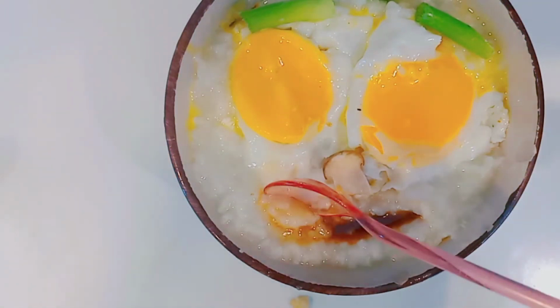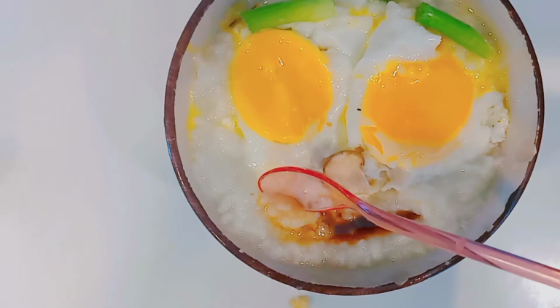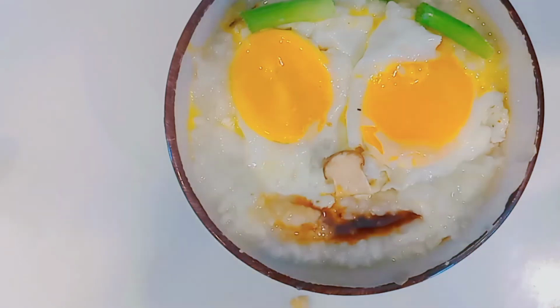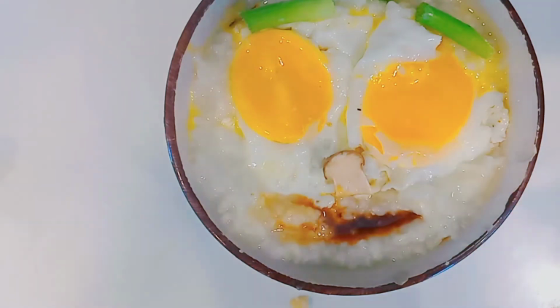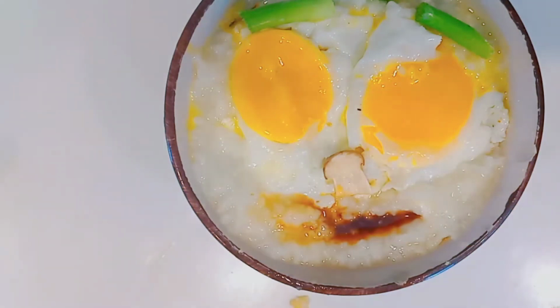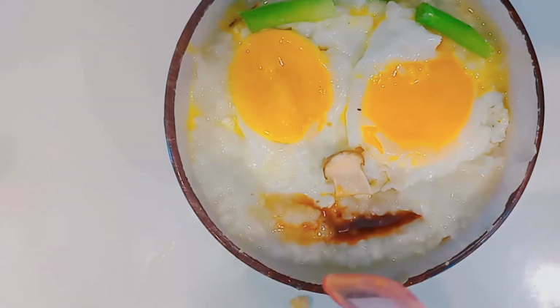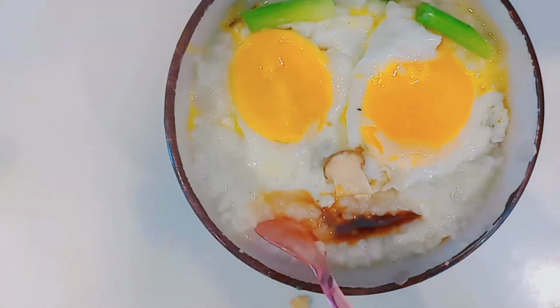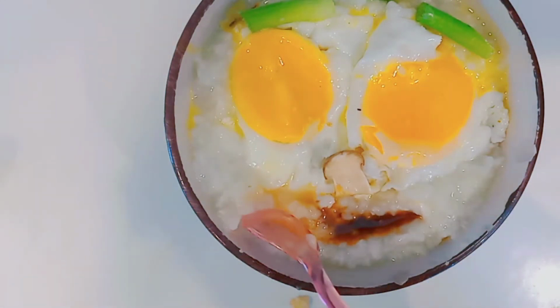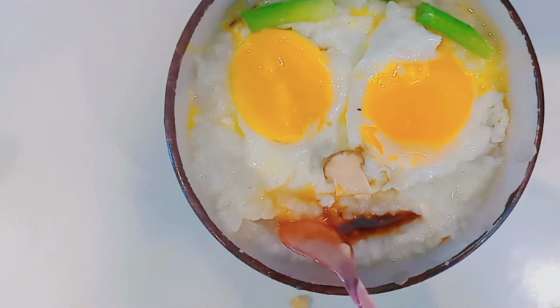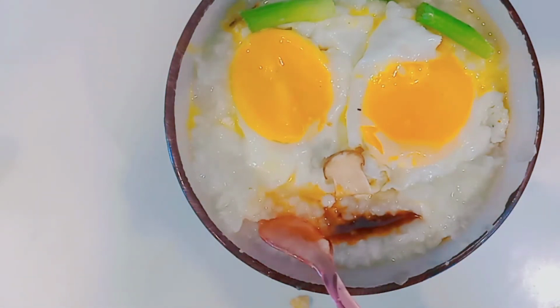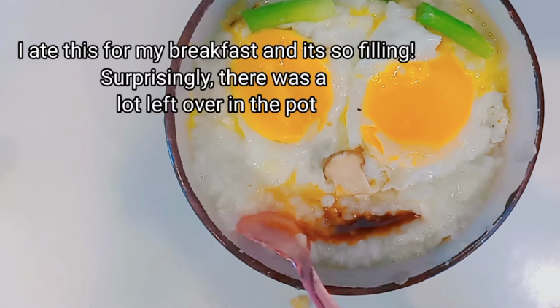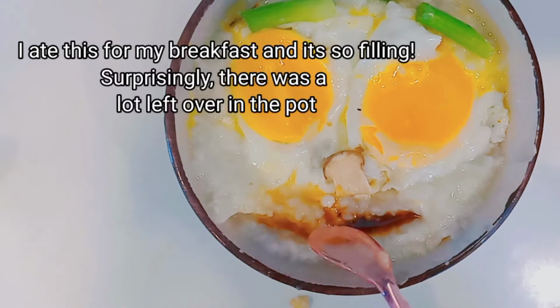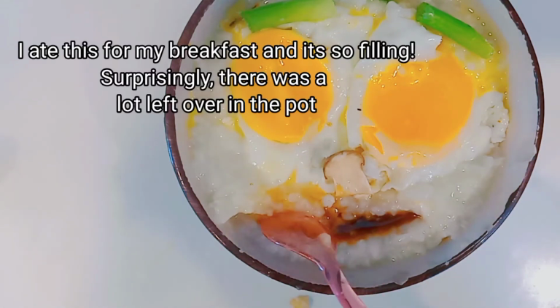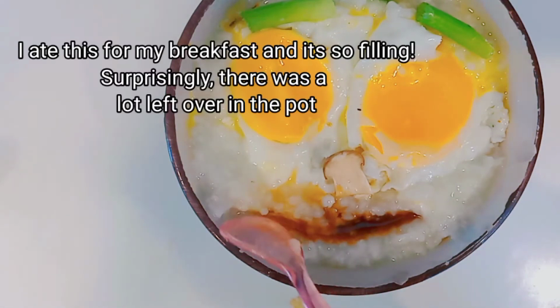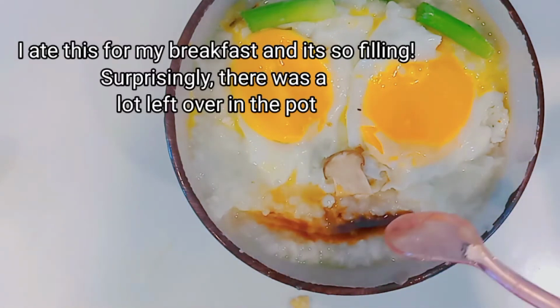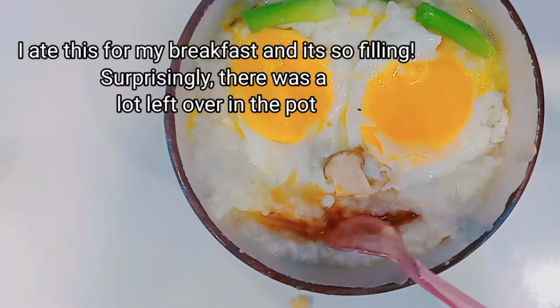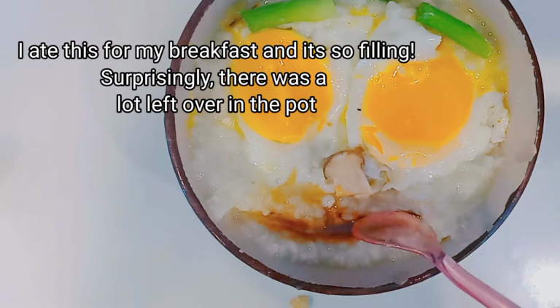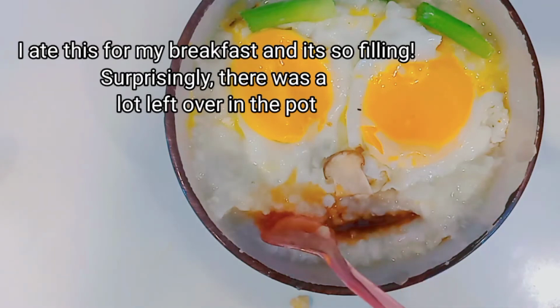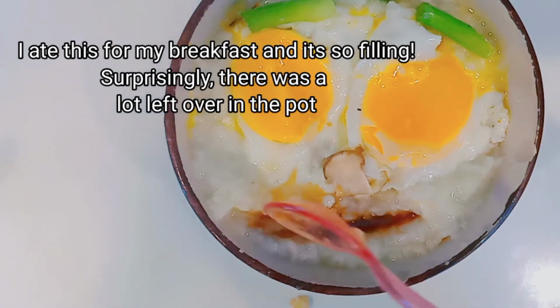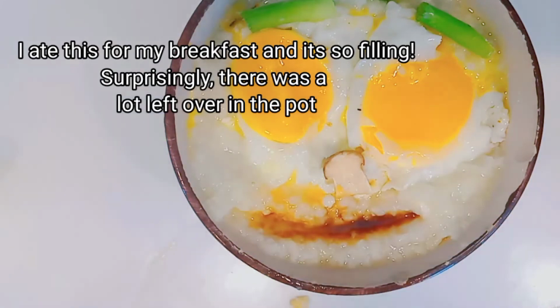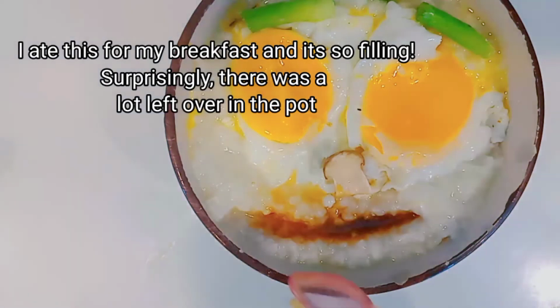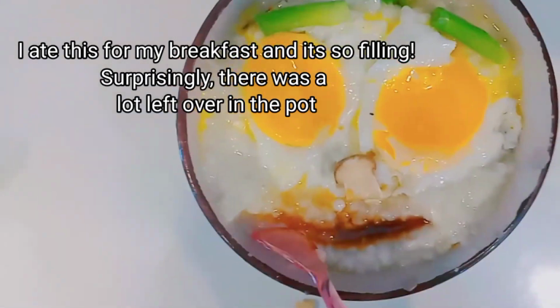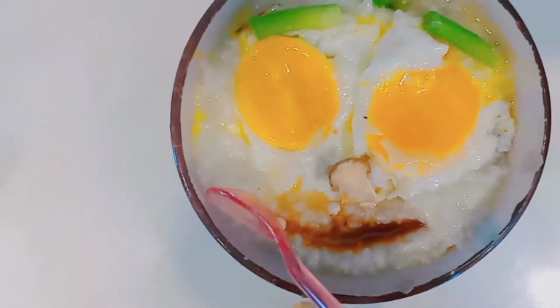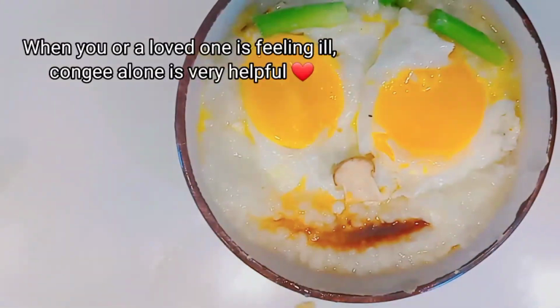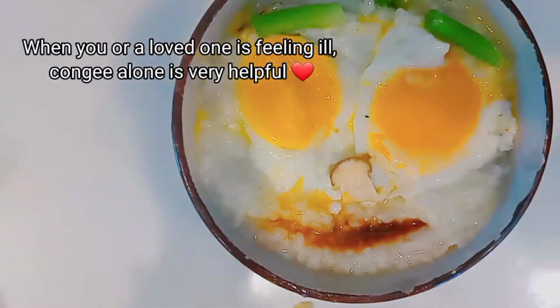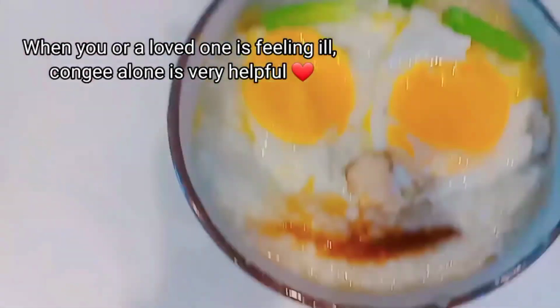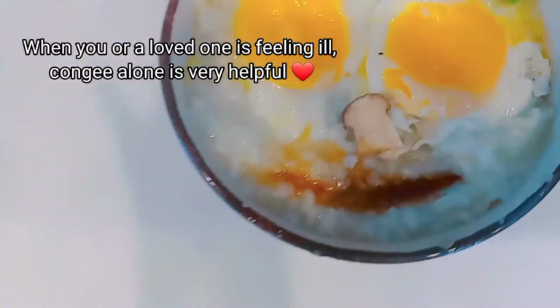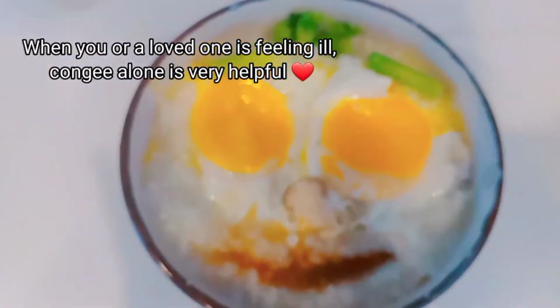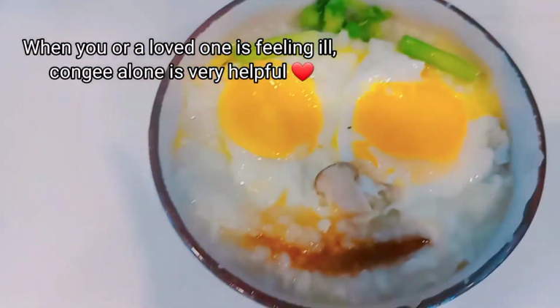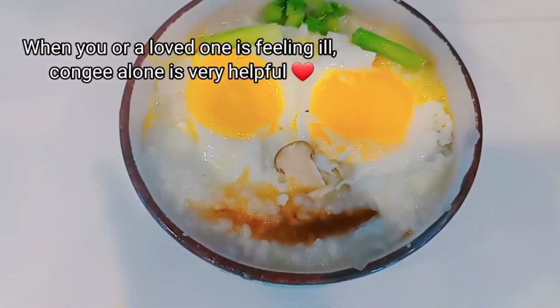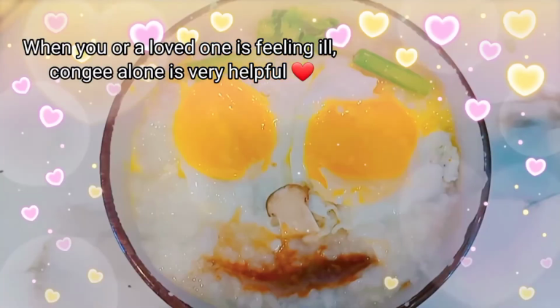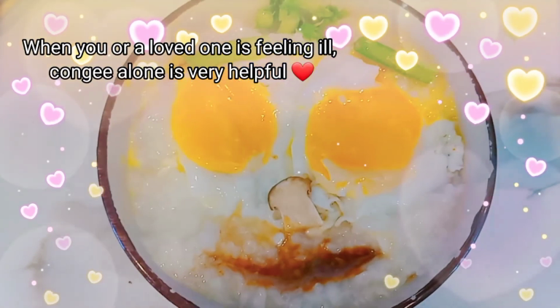Carefully fill the indent with some soy sauce. If you mess up, you can always scoop it out, add more congee over it, and nobody will ever know. And that's how it looks!